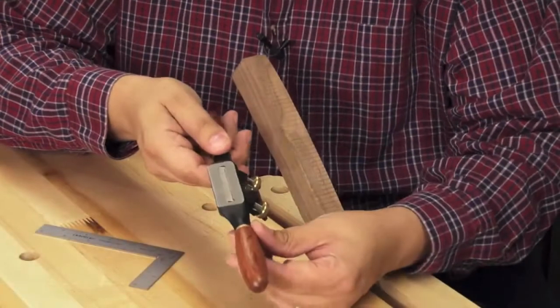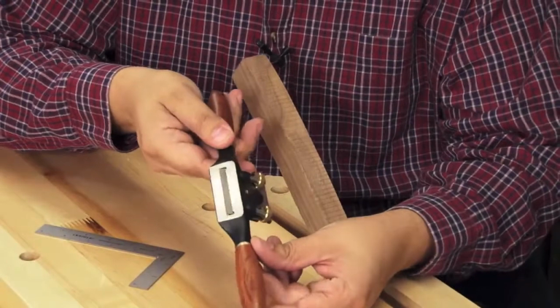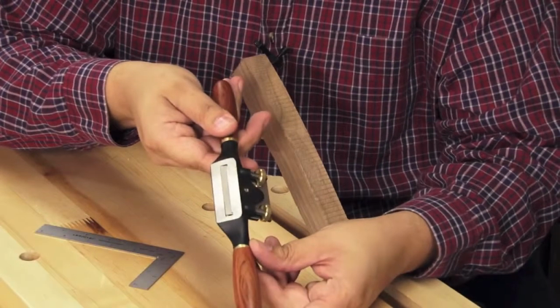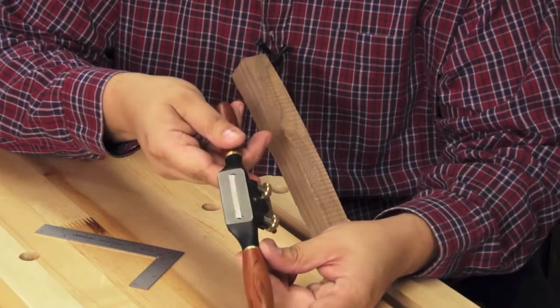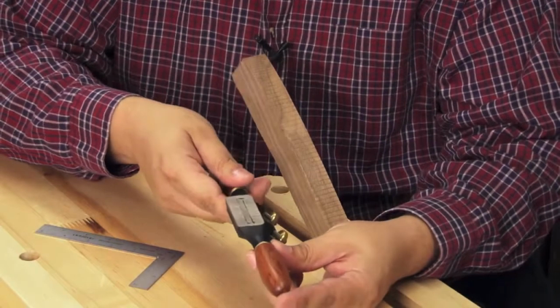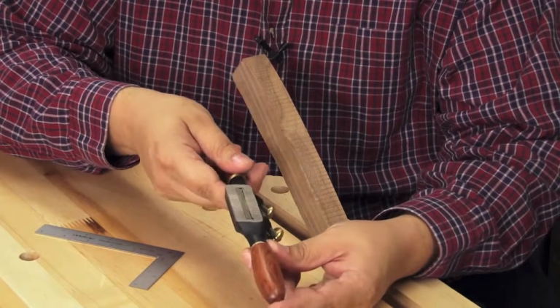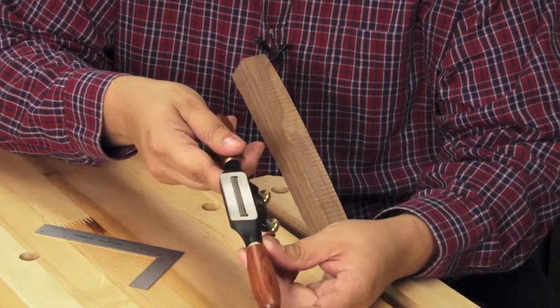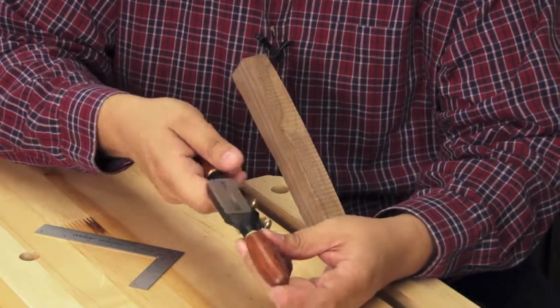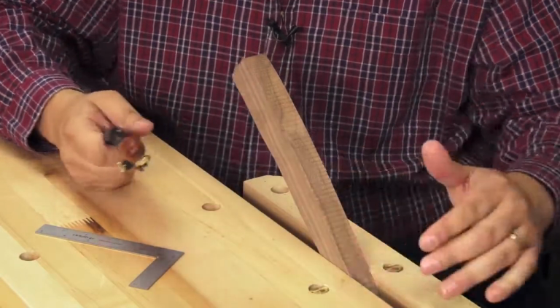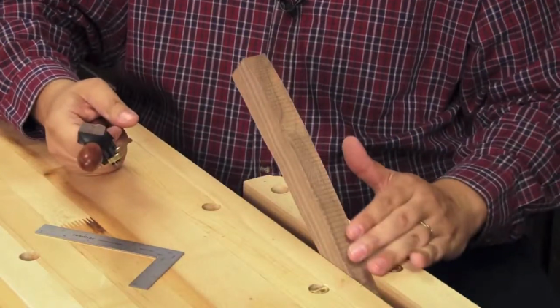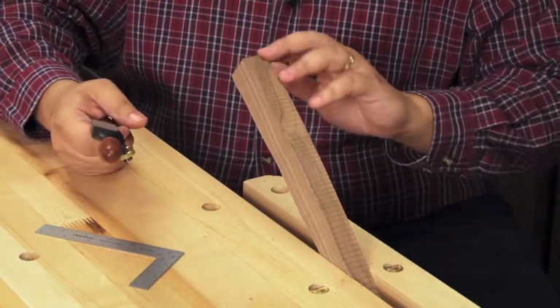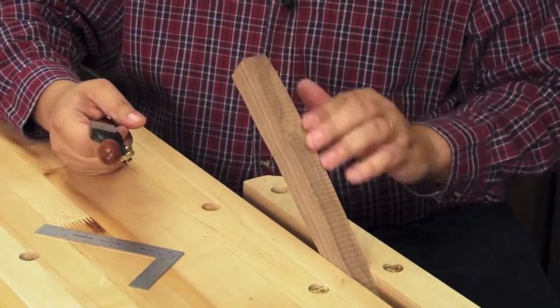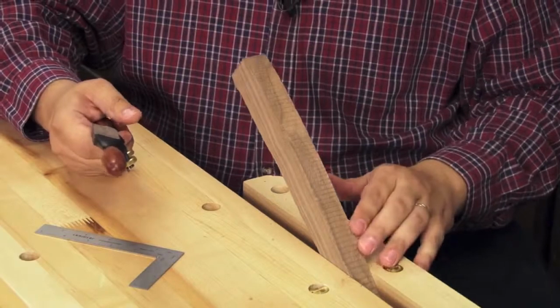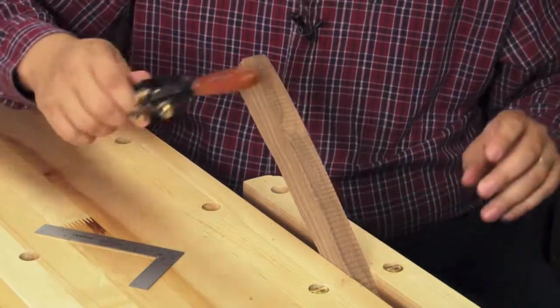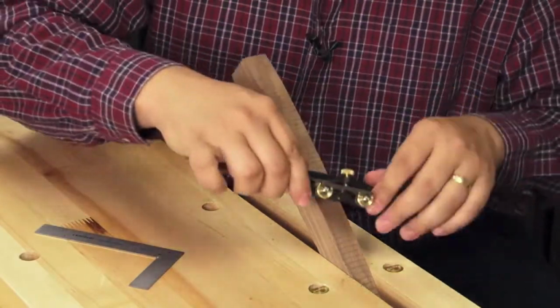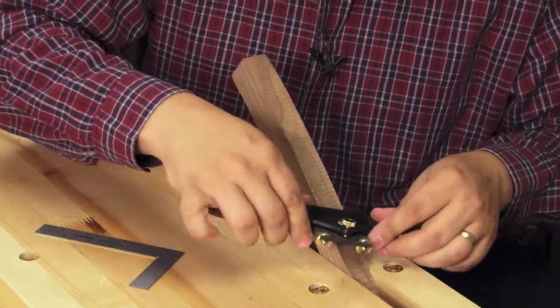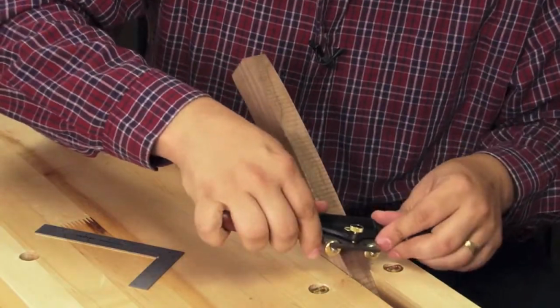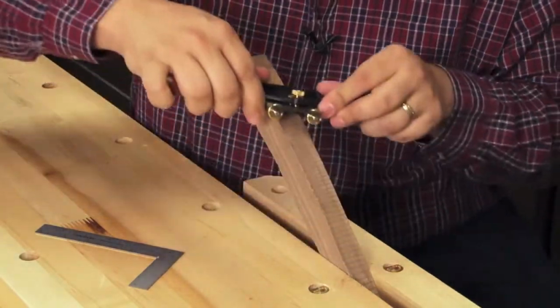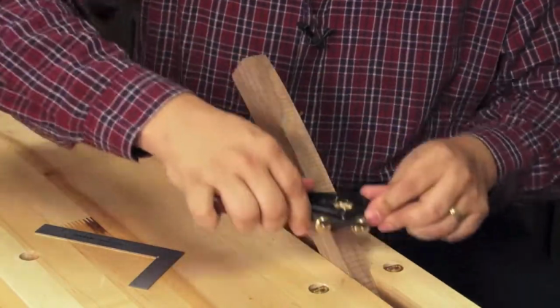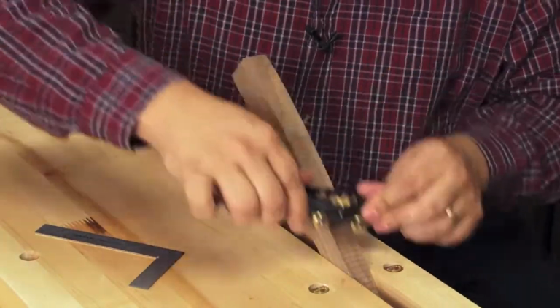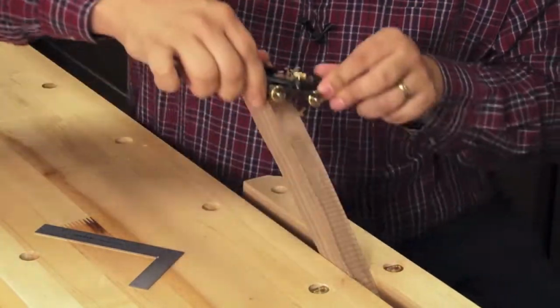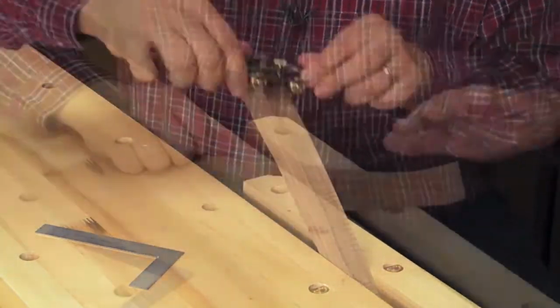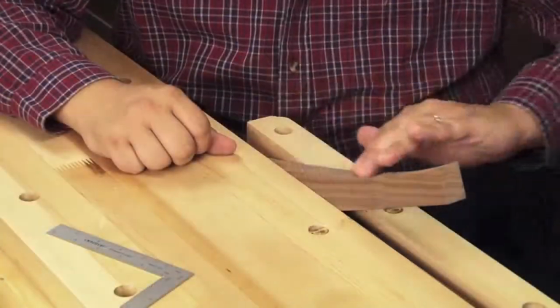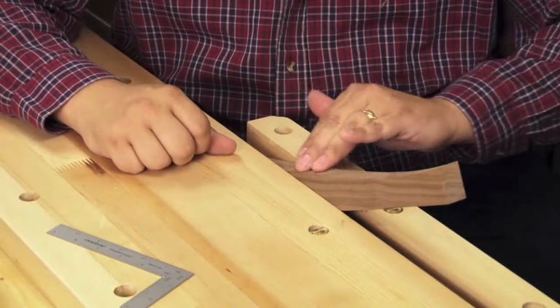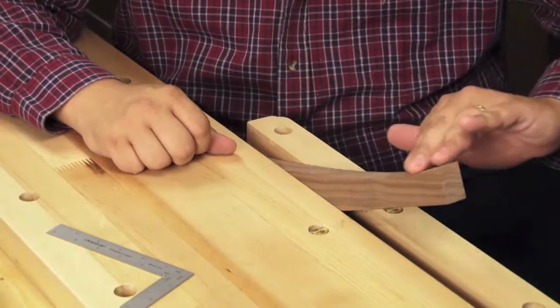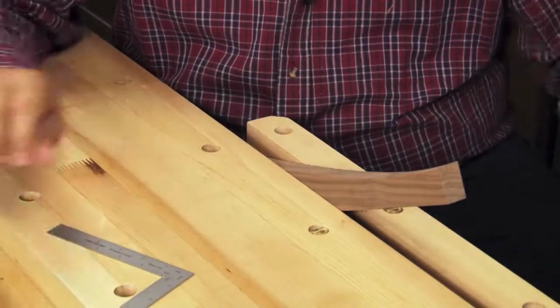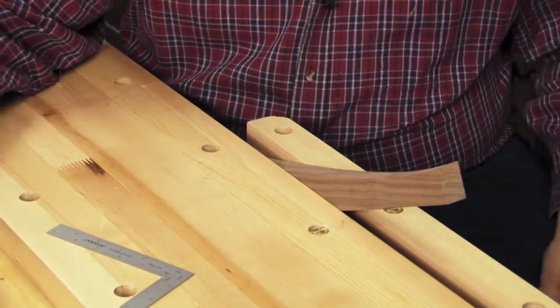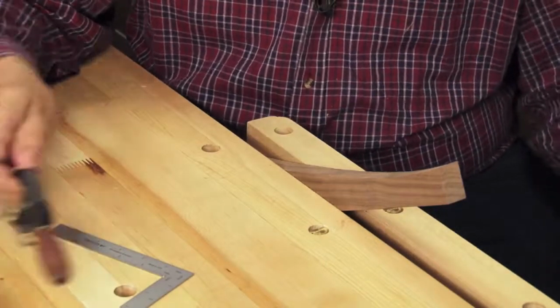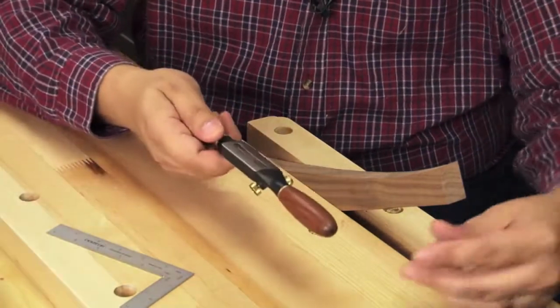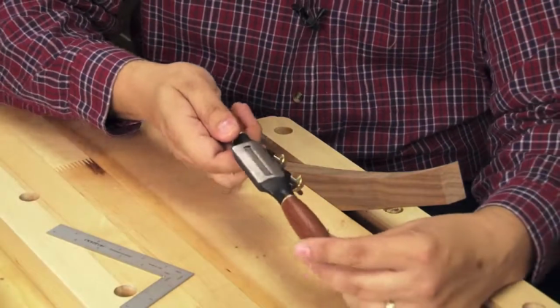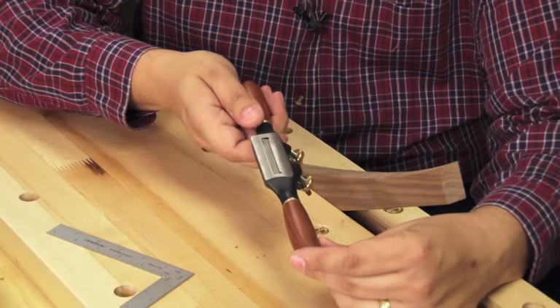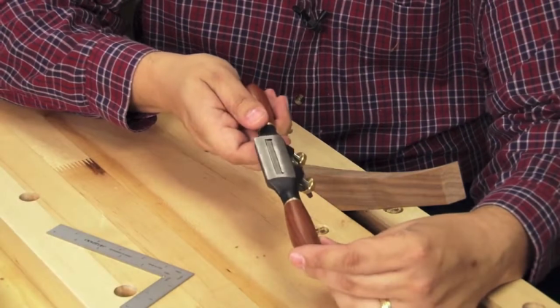Here we have the flat spokeshave. It's perfectly suited for flat and outside curved work. For inside curves, the radius sole on the round spokeshave is ideal.